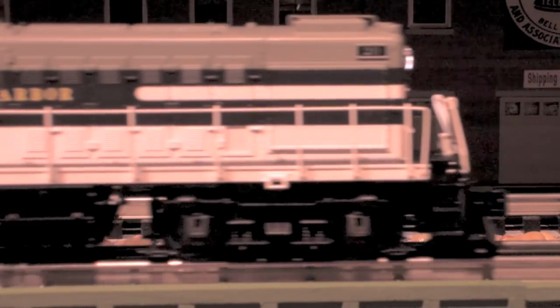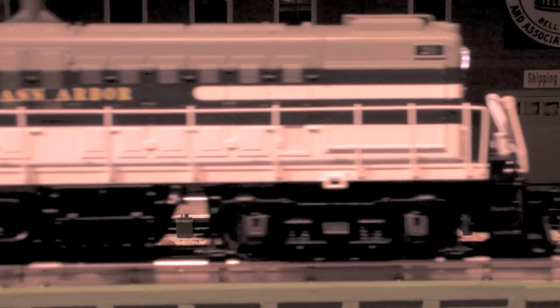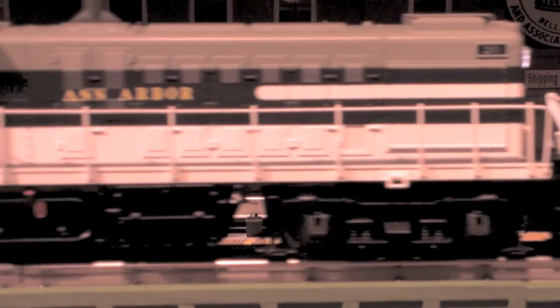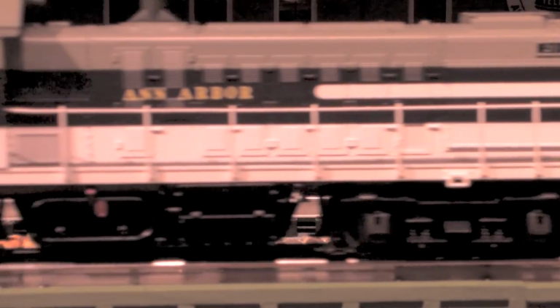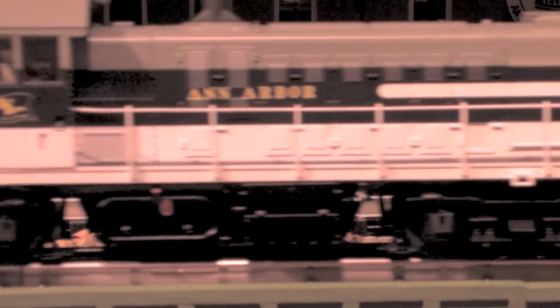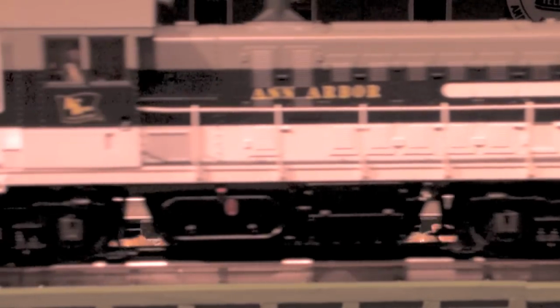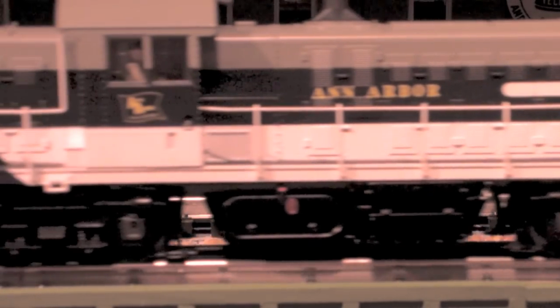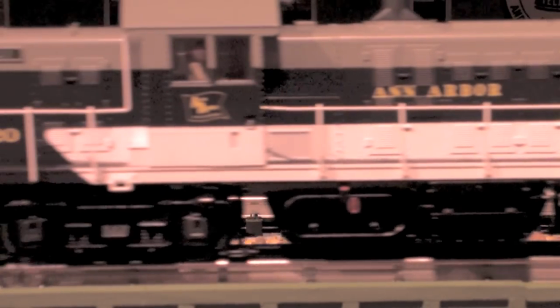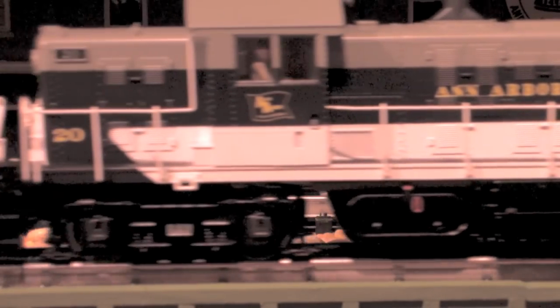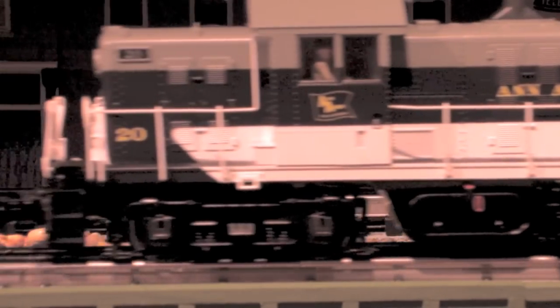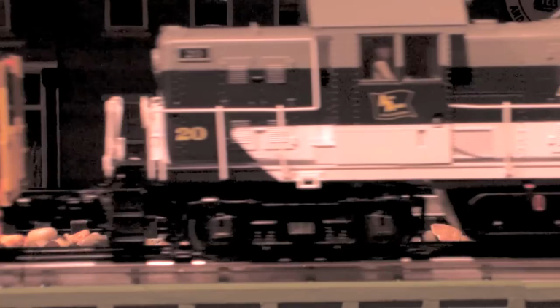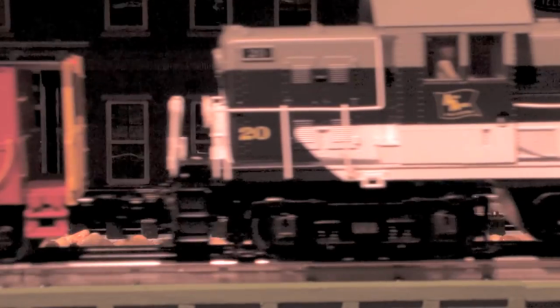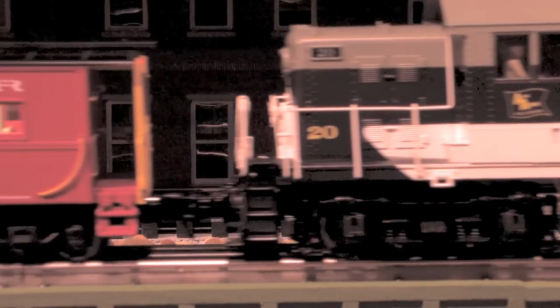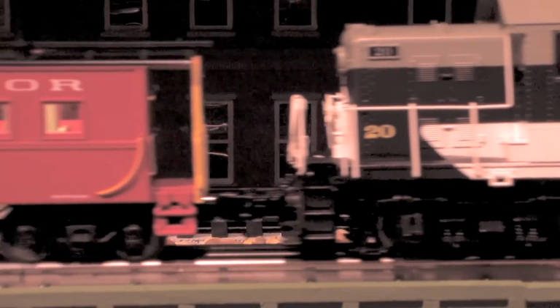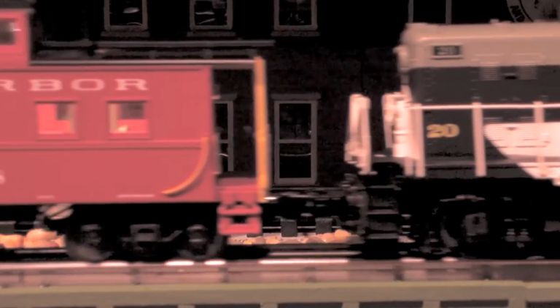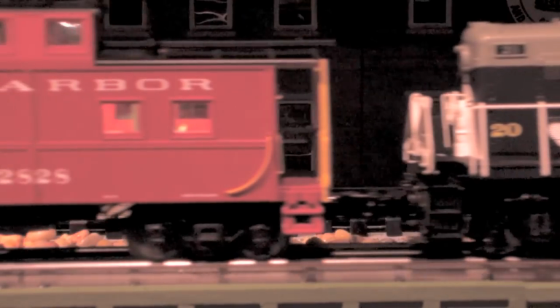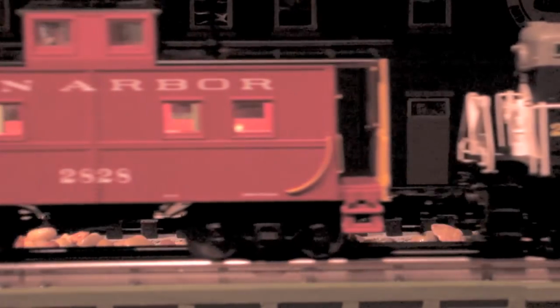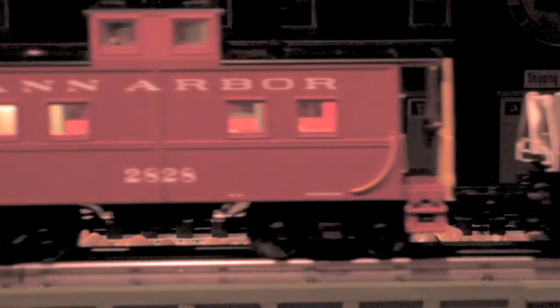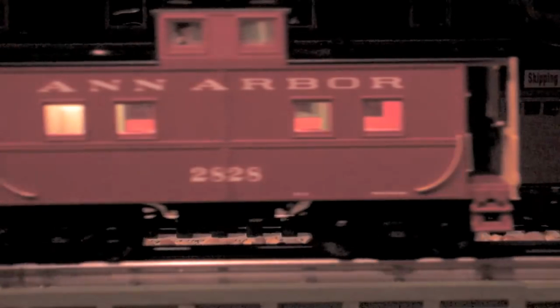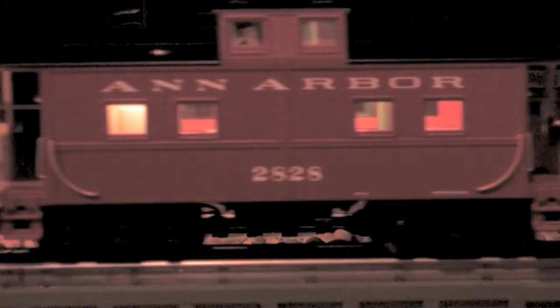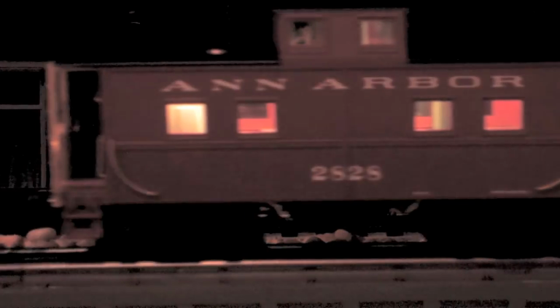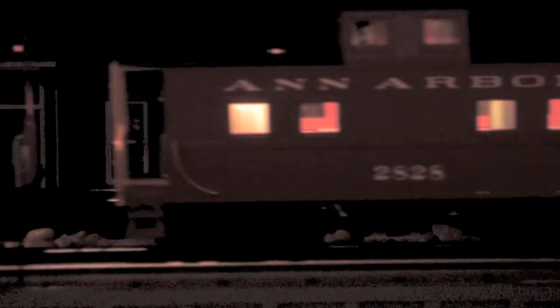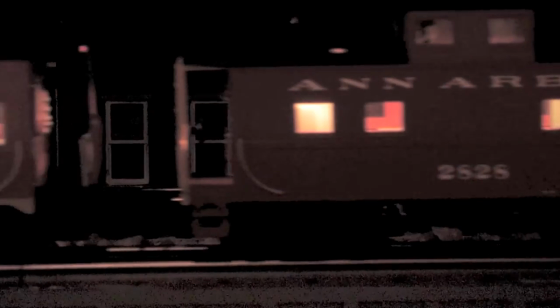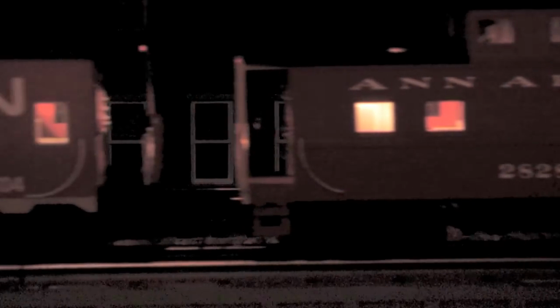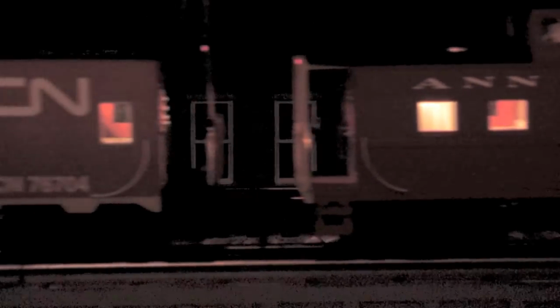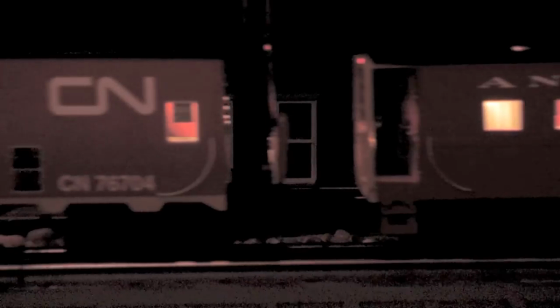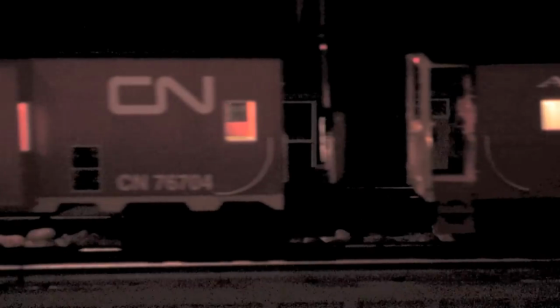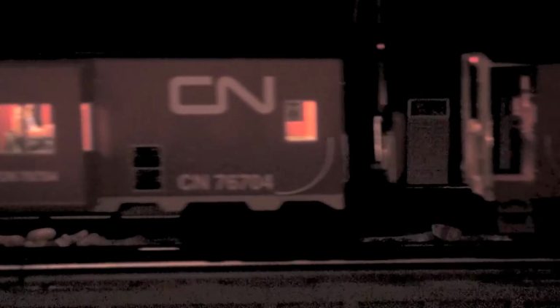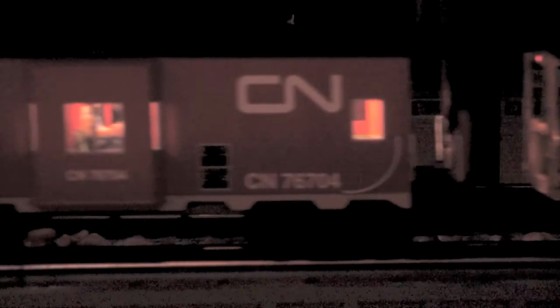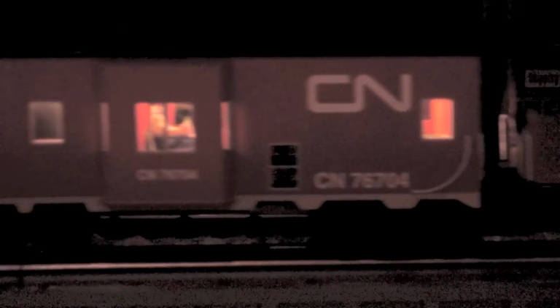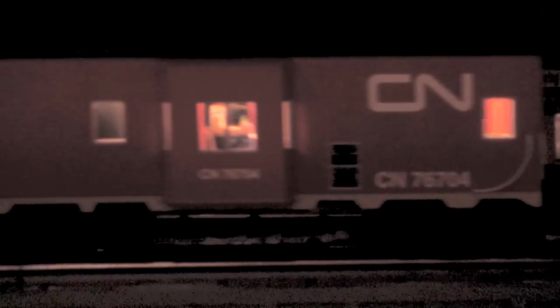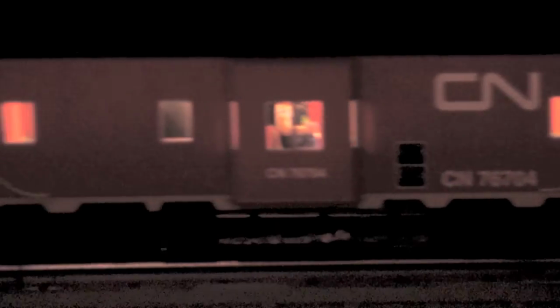This is a night view of the caboose train, so we can see all the lights at night. Lights are now being dimmed down and we can pick up the lights on the caboose and the train room.